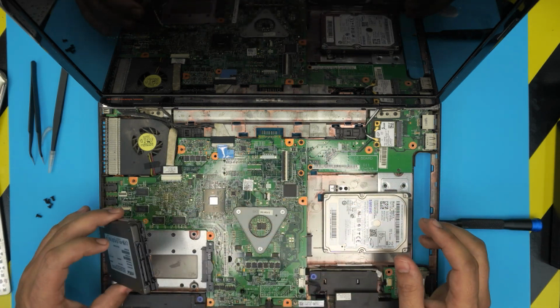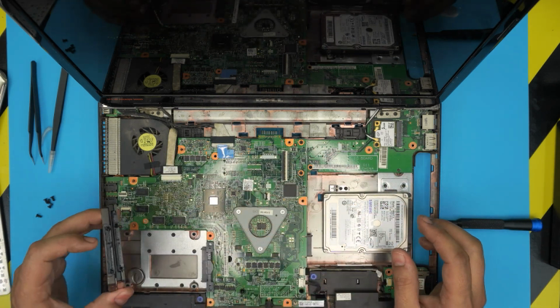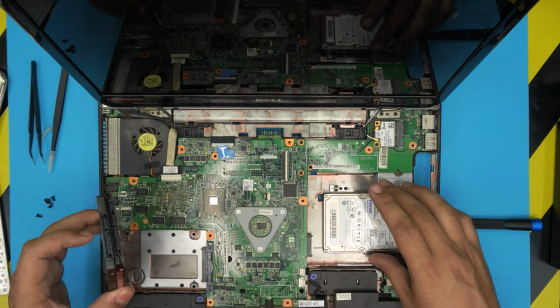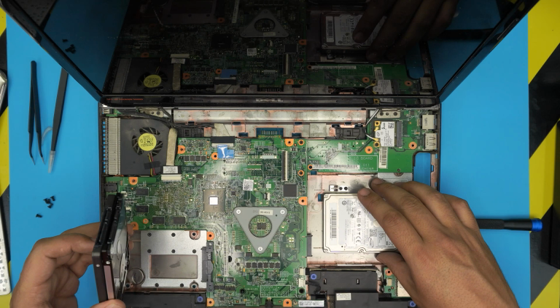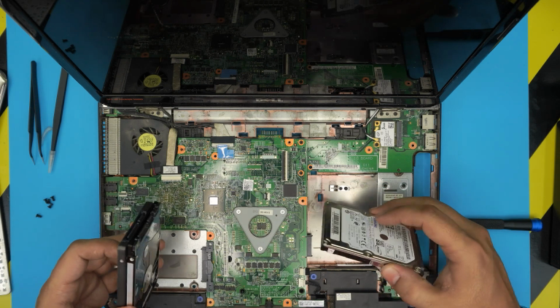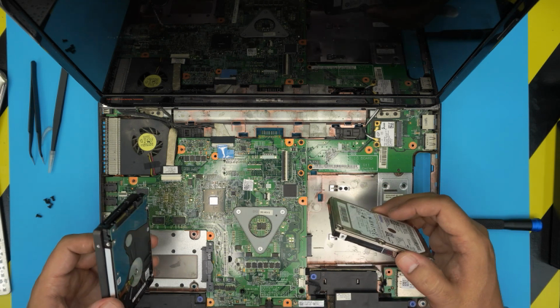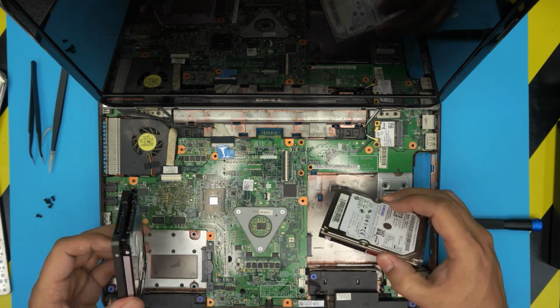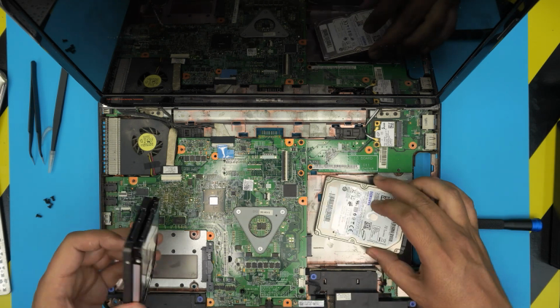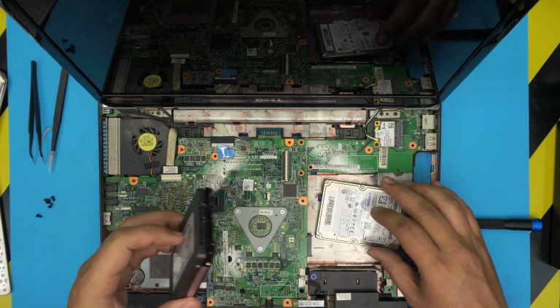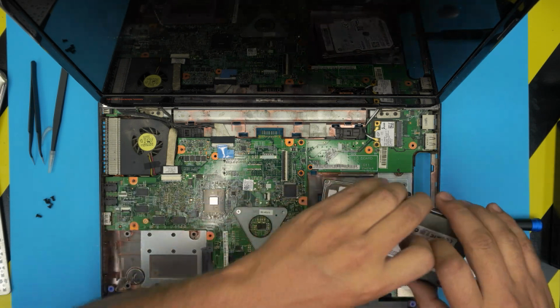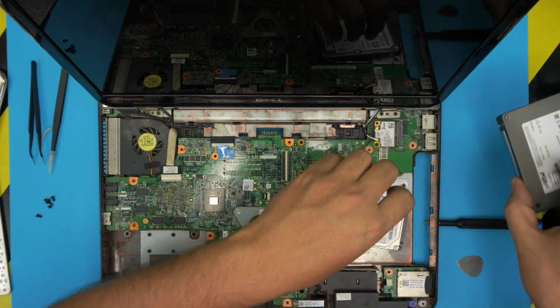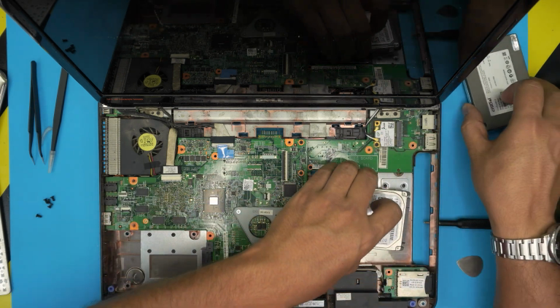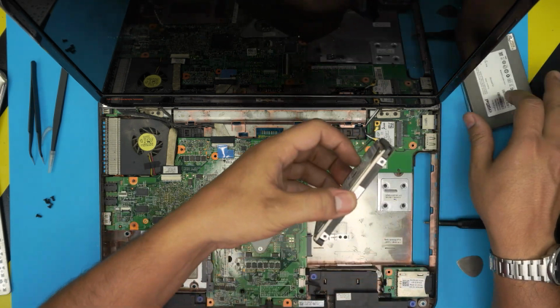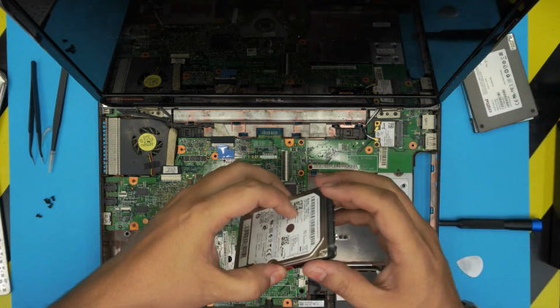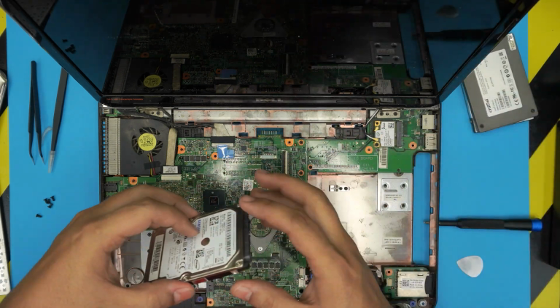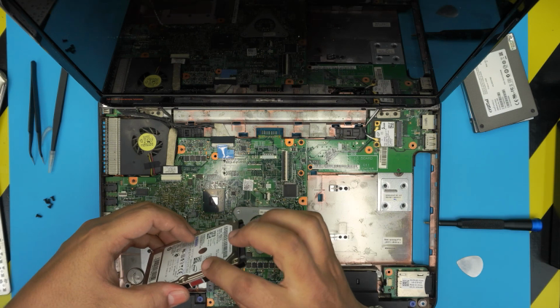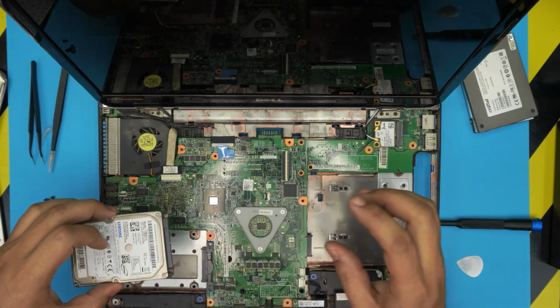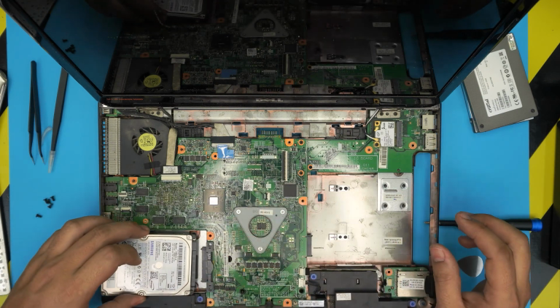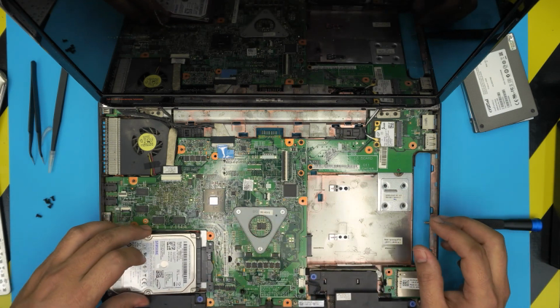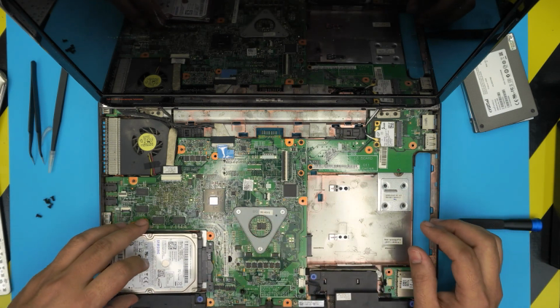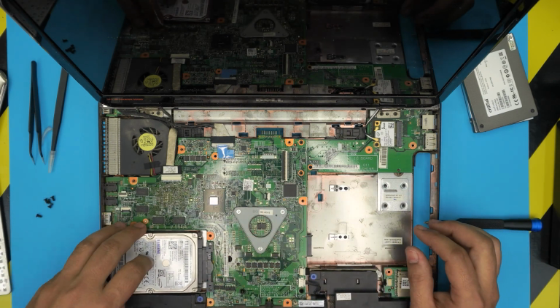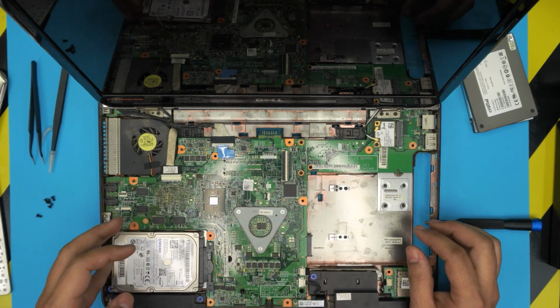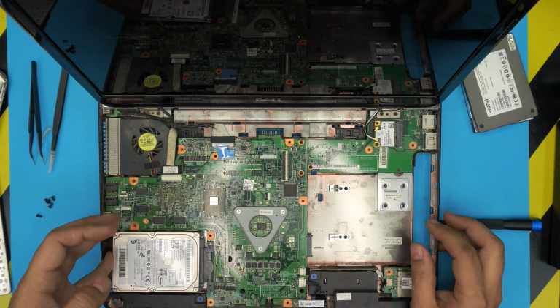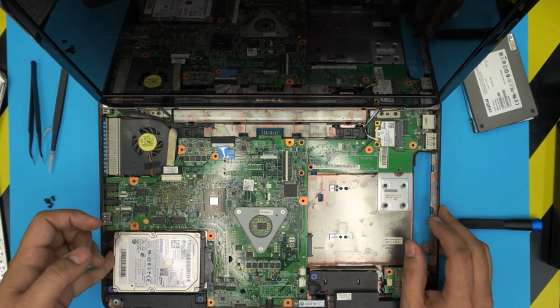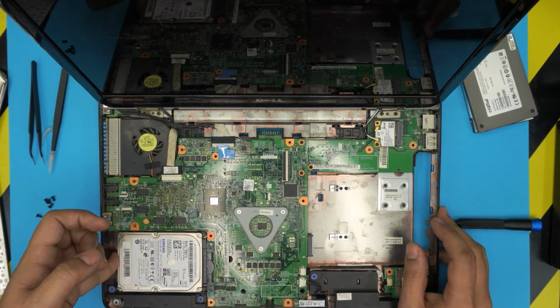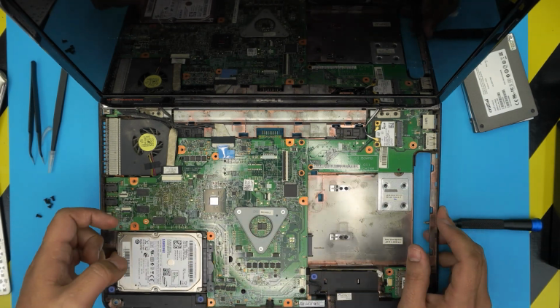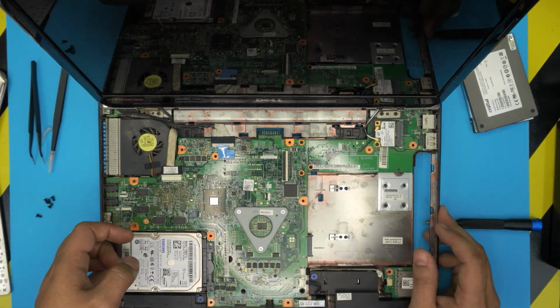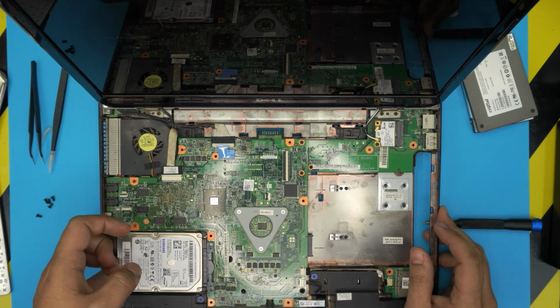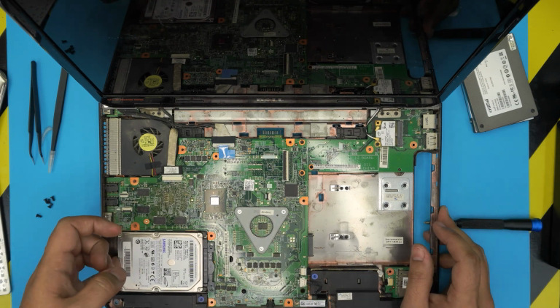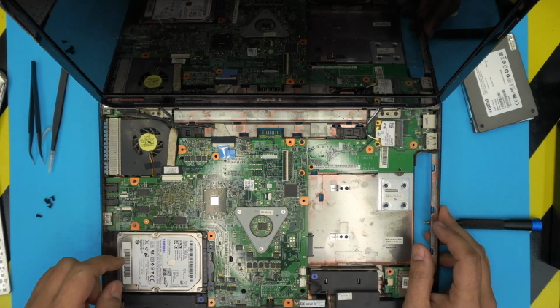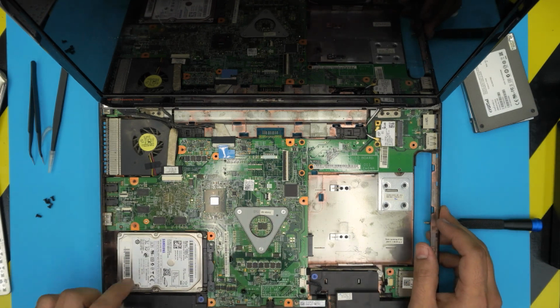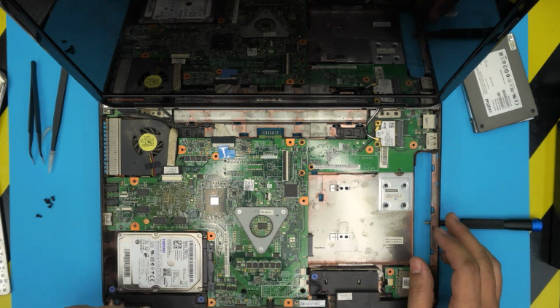This is just for demonstration — you can place whatever hard drive you want in here: a slim one, a bigger one. This profile is about 7mm, so that's how it goes. Just bring it in here and squeeze it right in there.